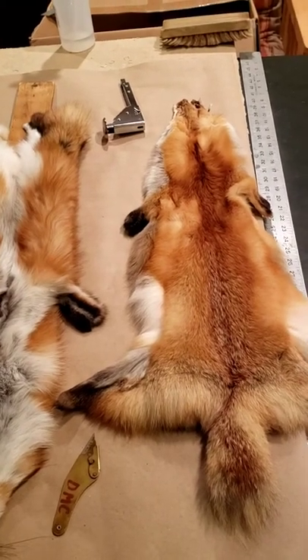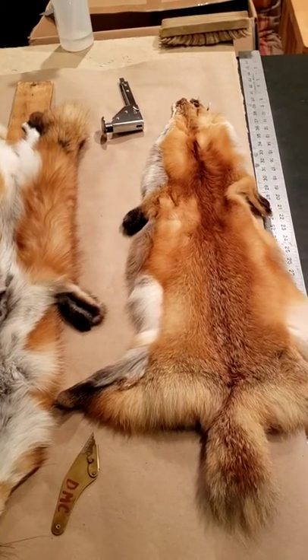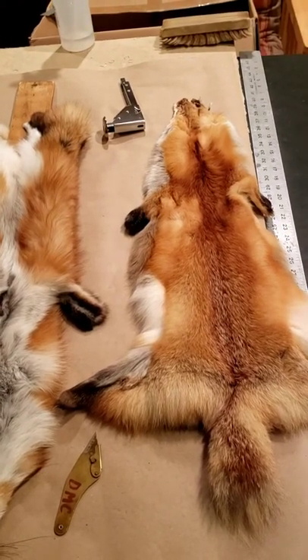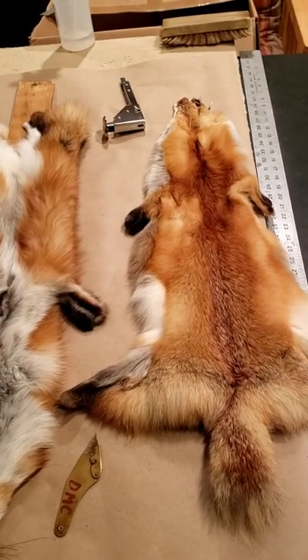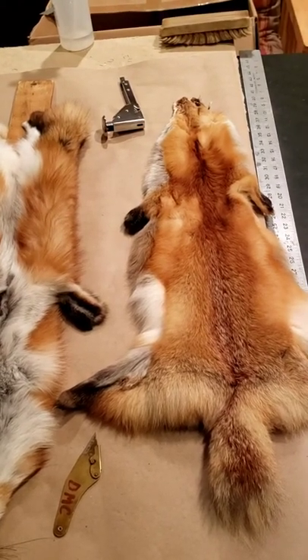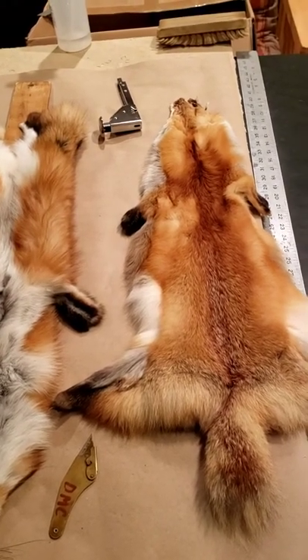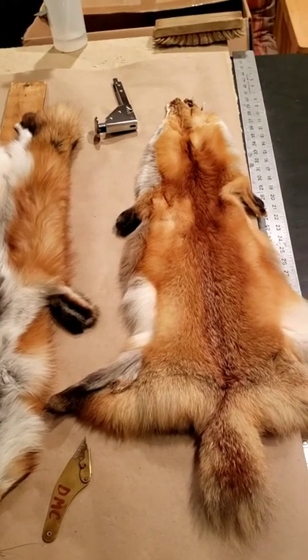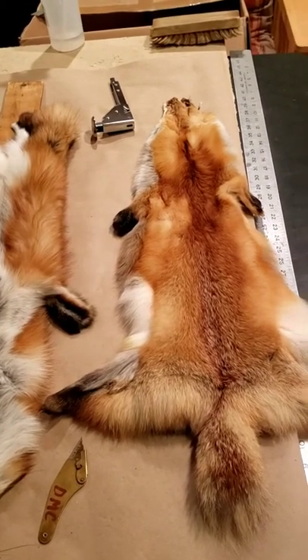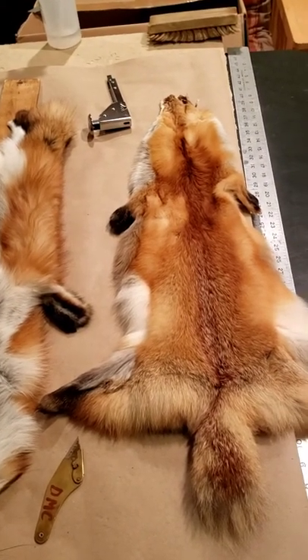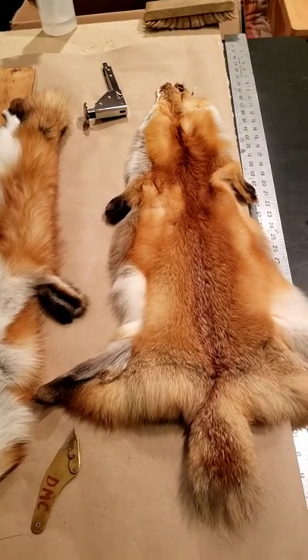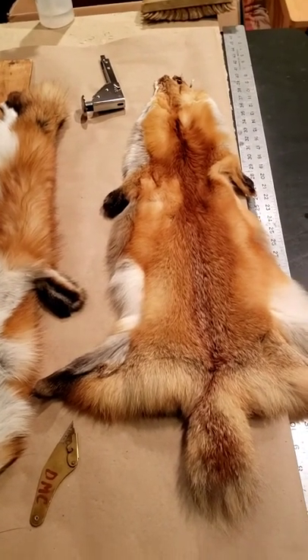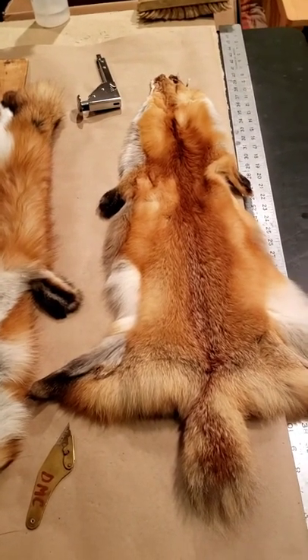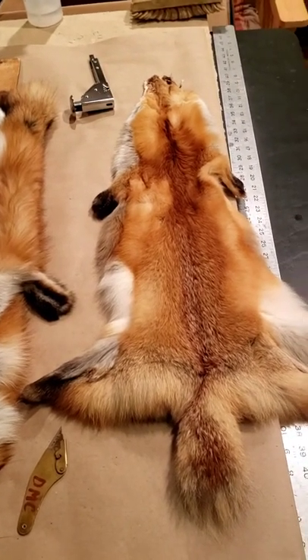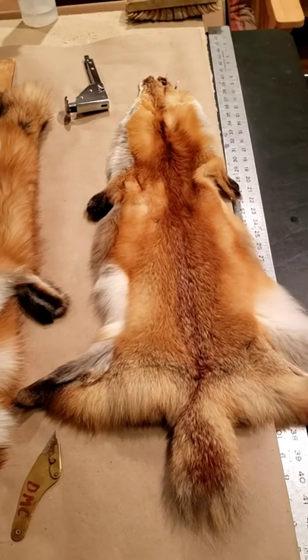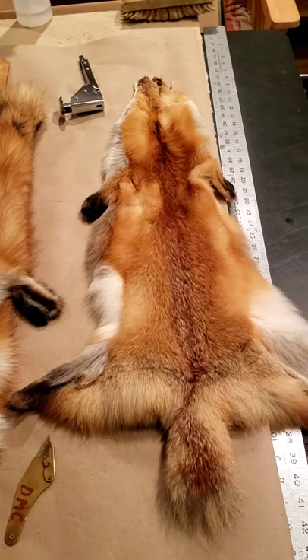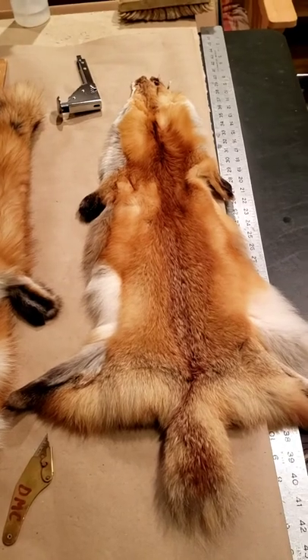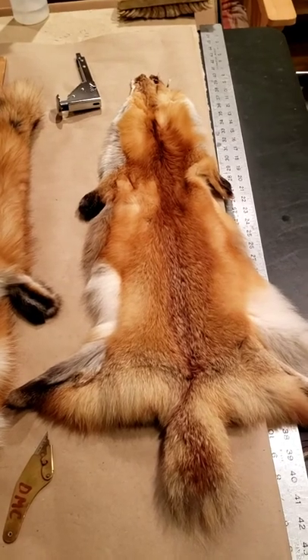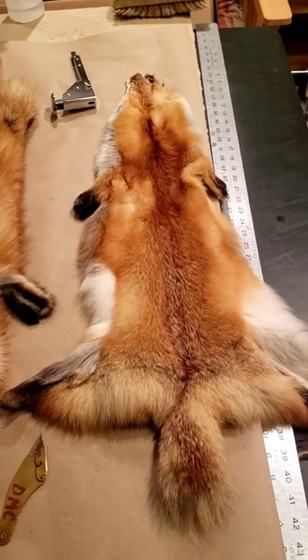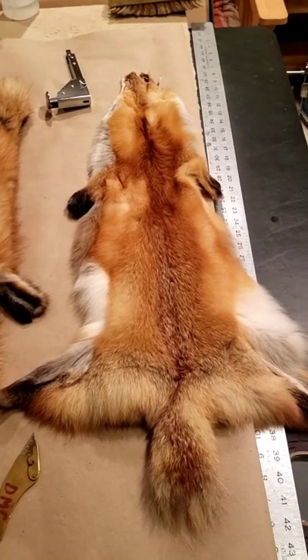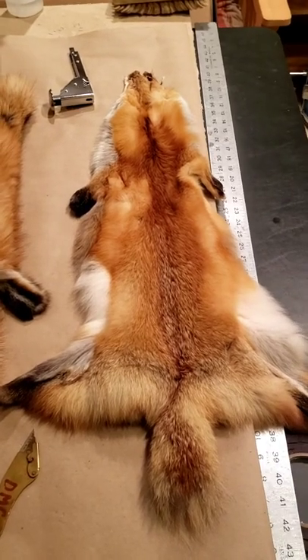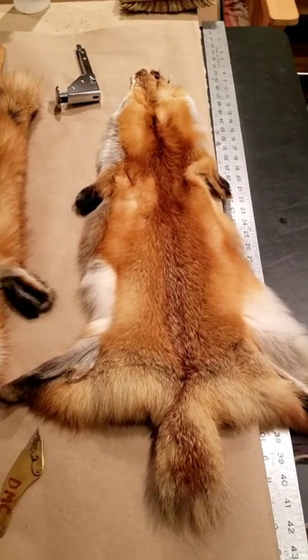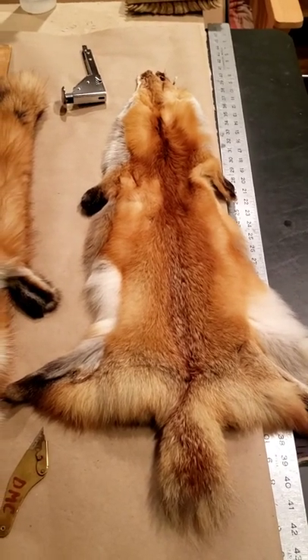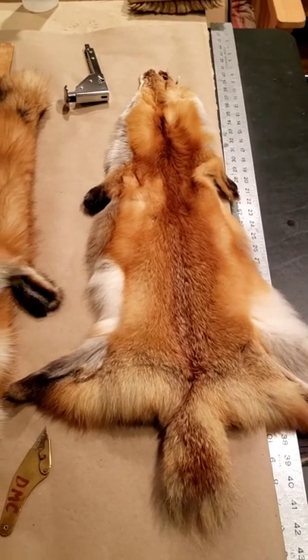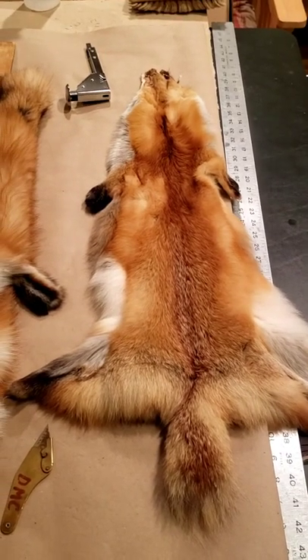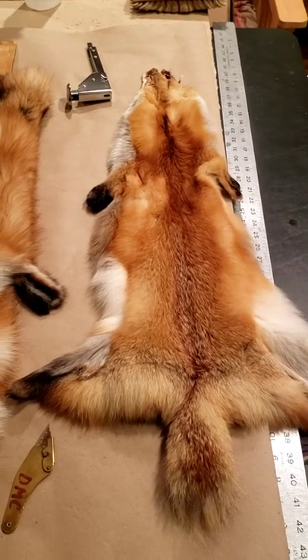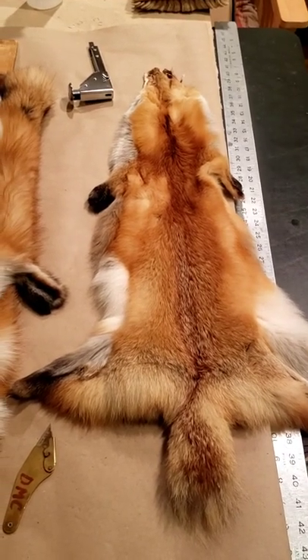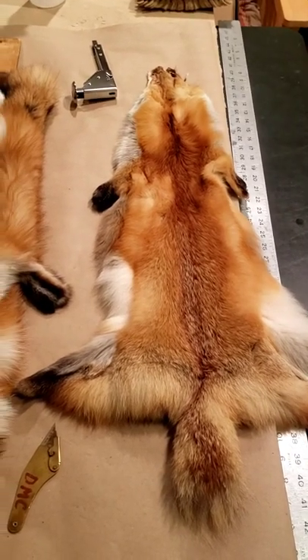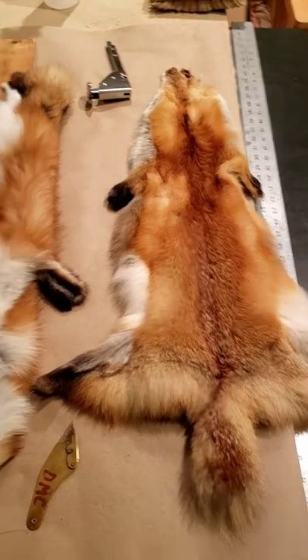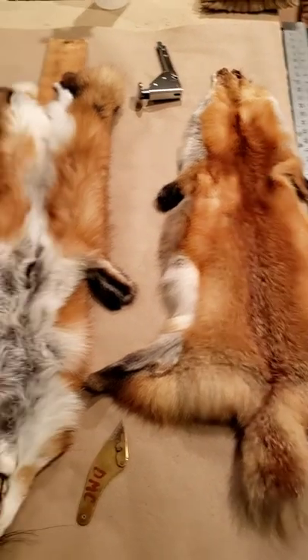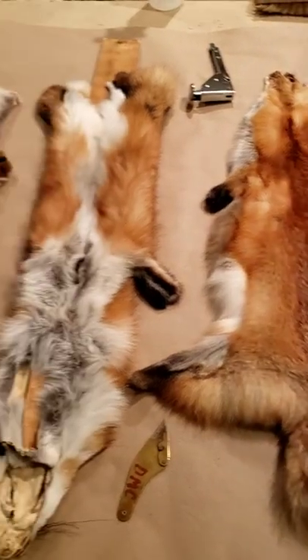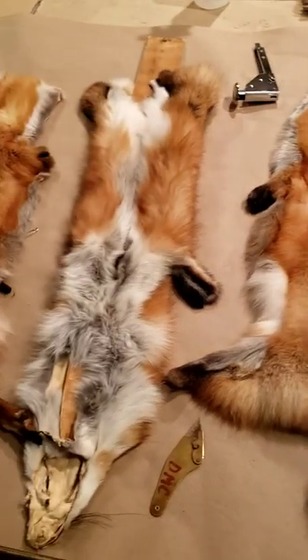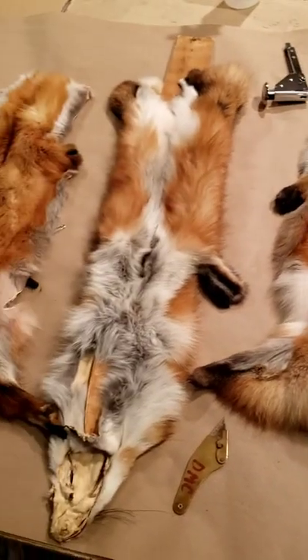Today's project we're going to be making a red fox blanket. I've got about 18 pelts from a trapper in Austin, Minnesota.